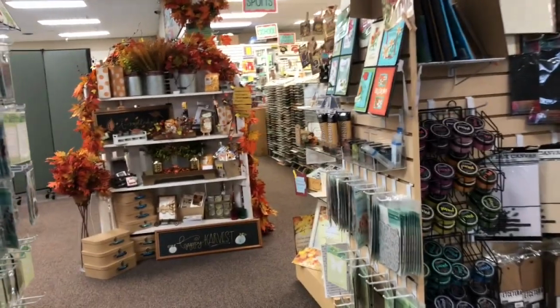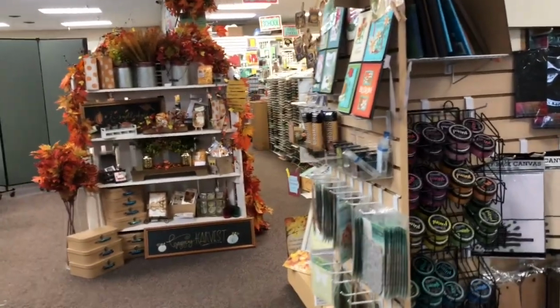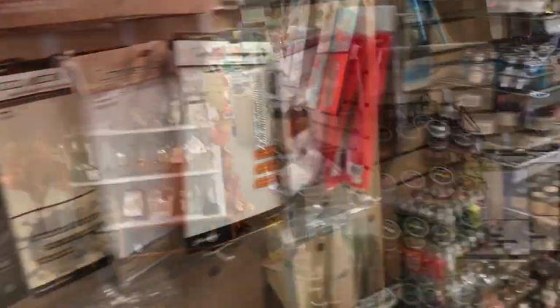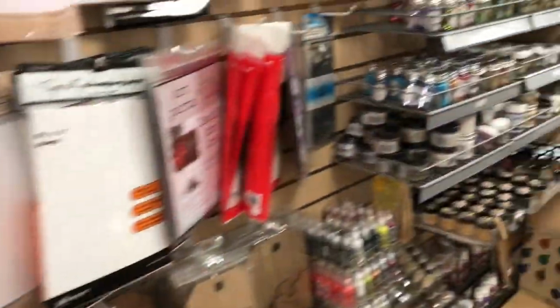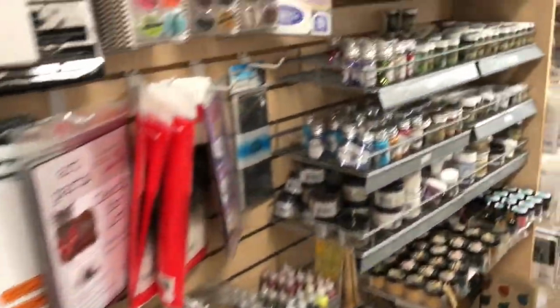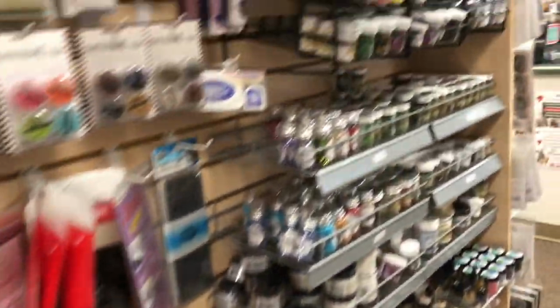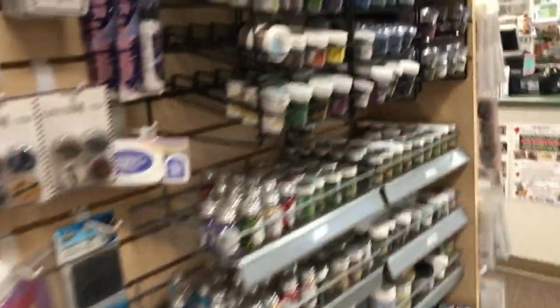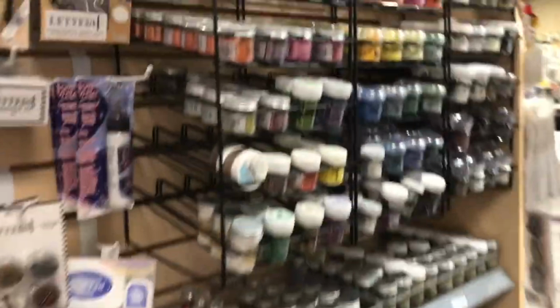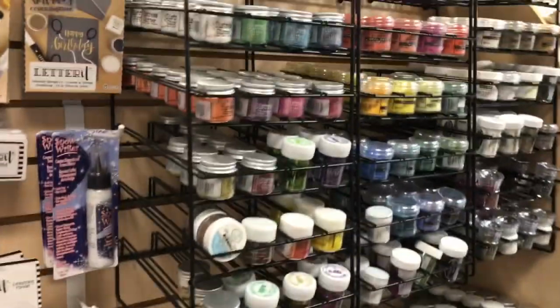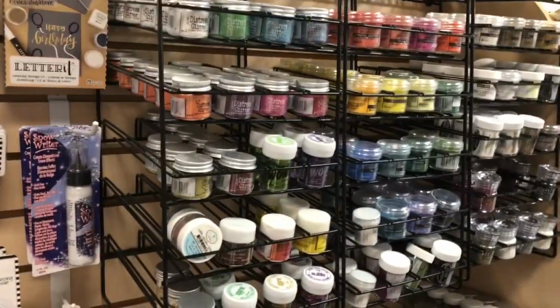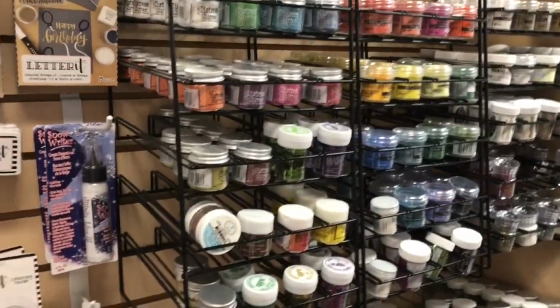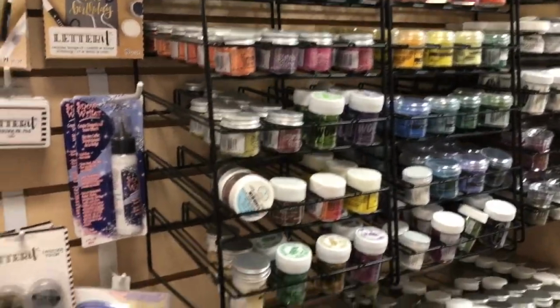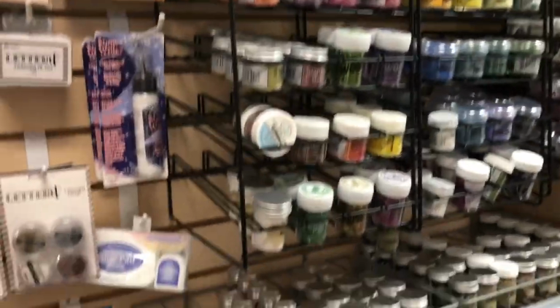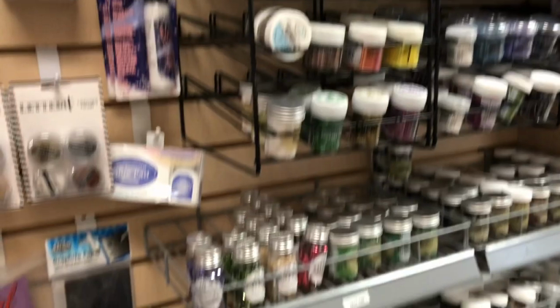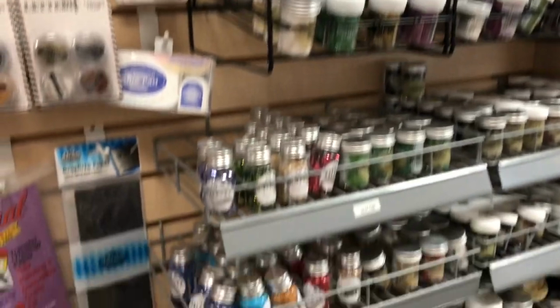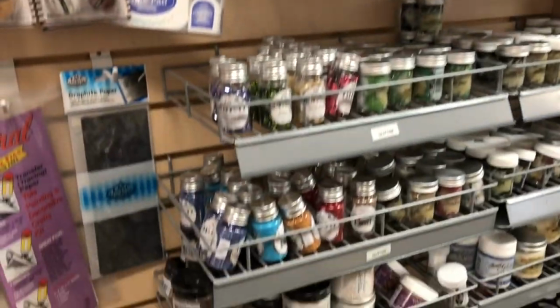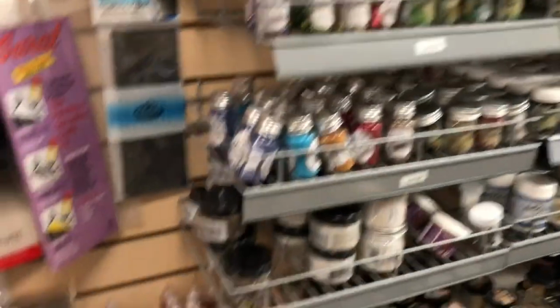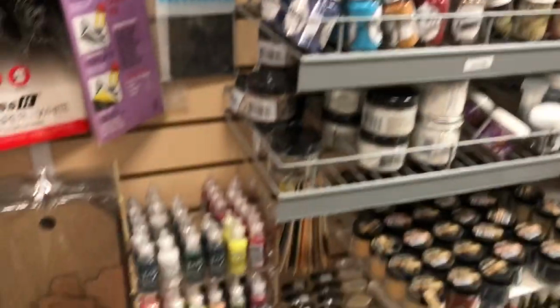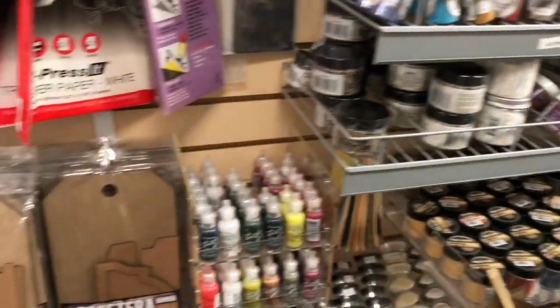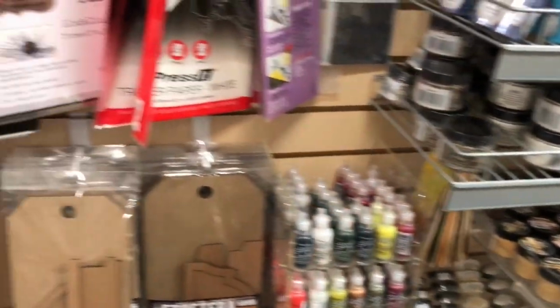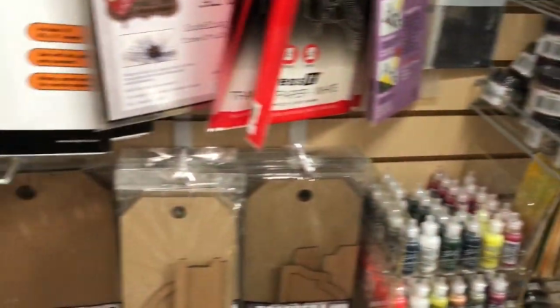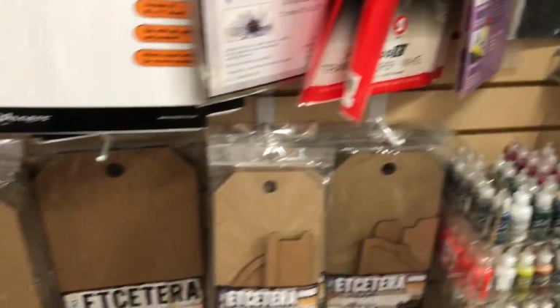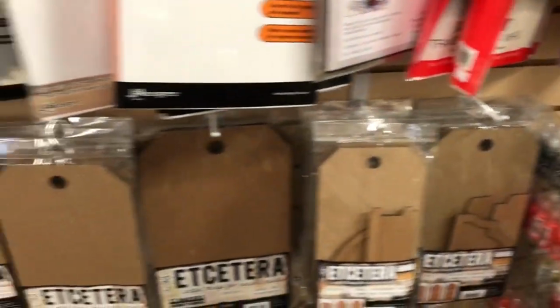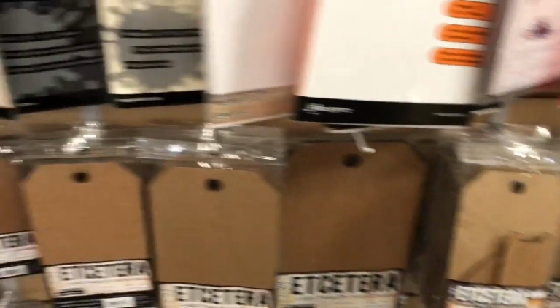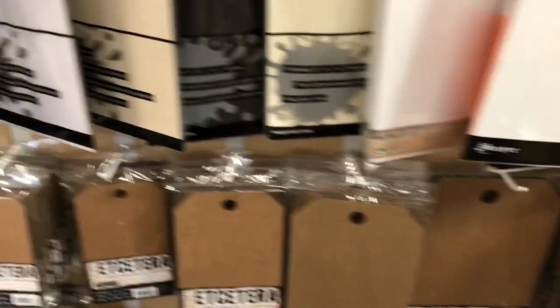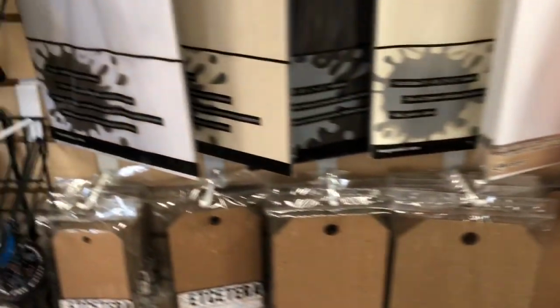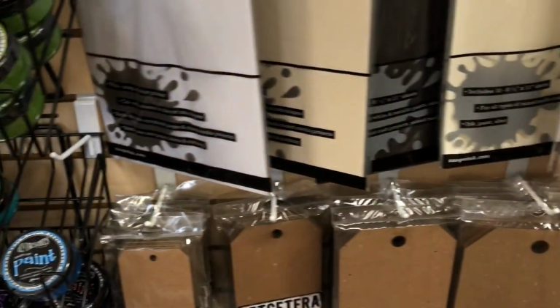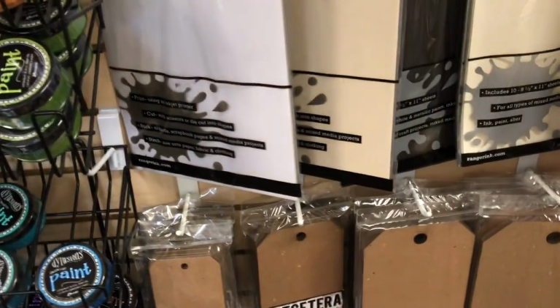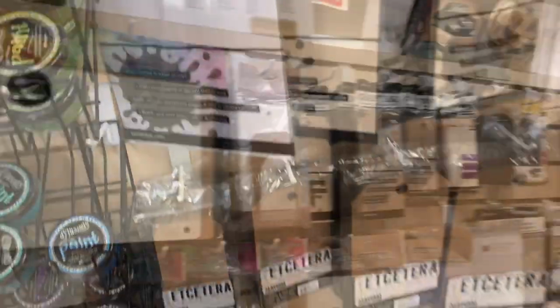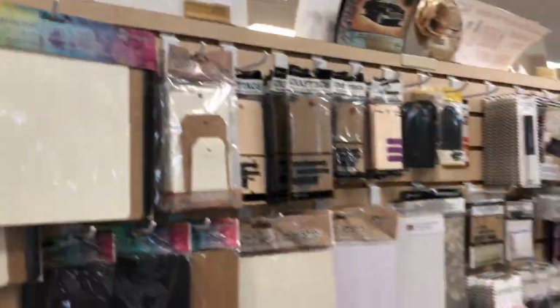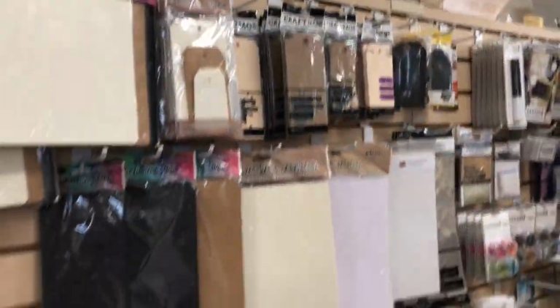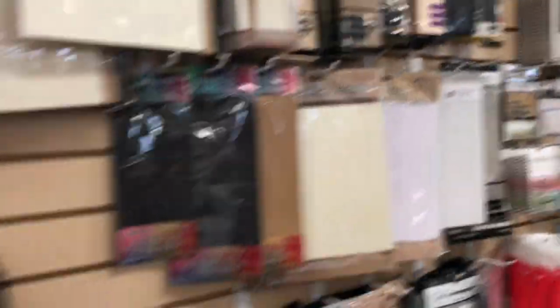Holiday supplies include Ranger powders, glitters, inks, the Tim Holtz products, tags, and backgrounds.